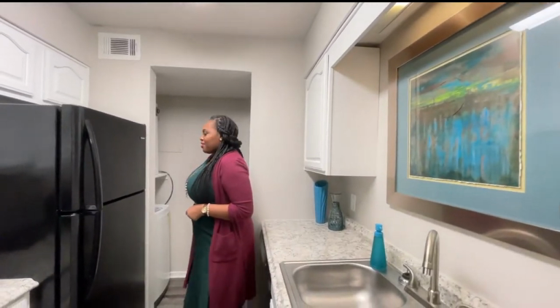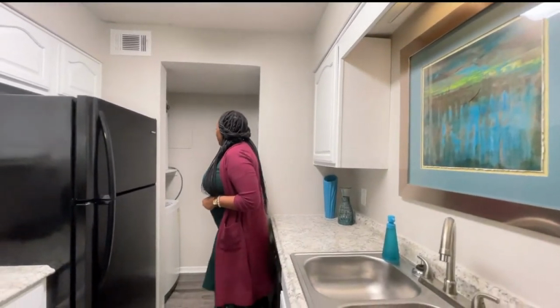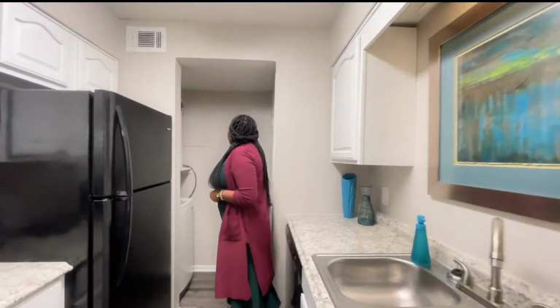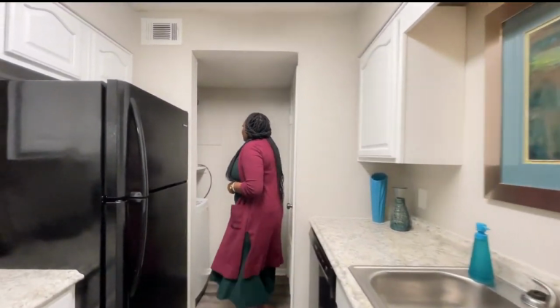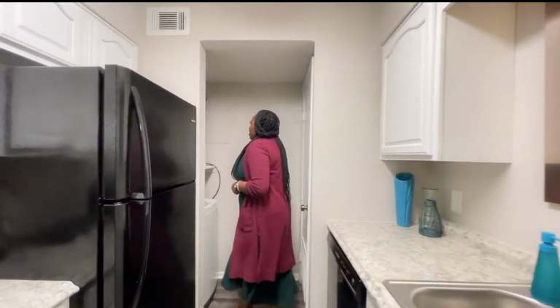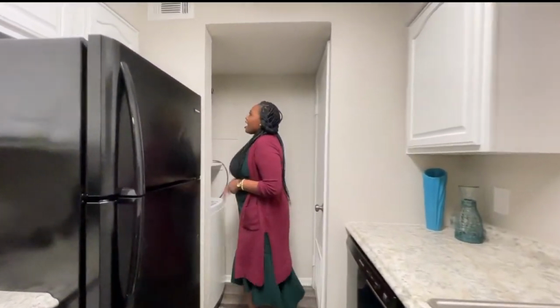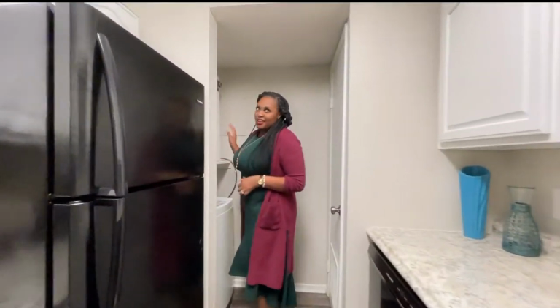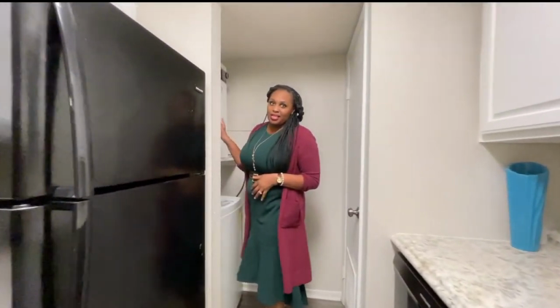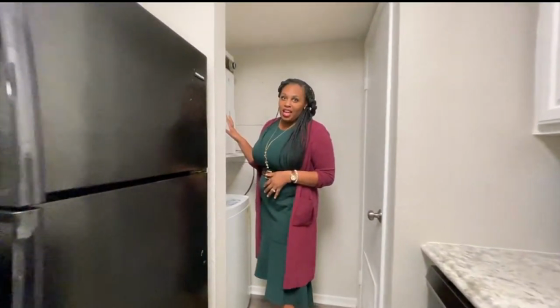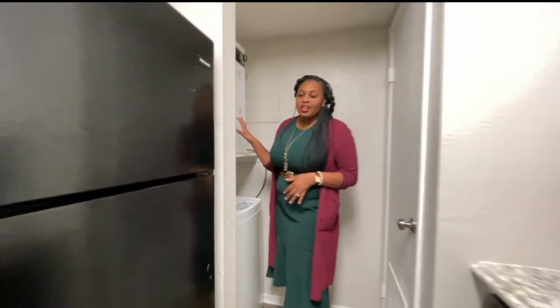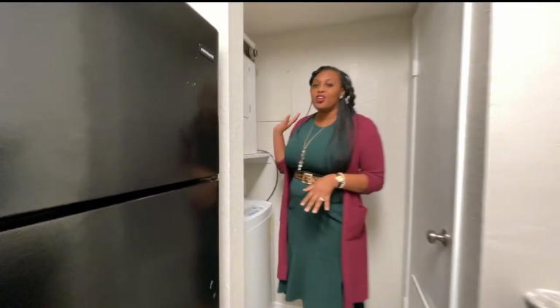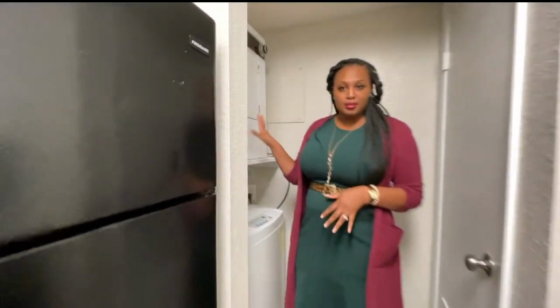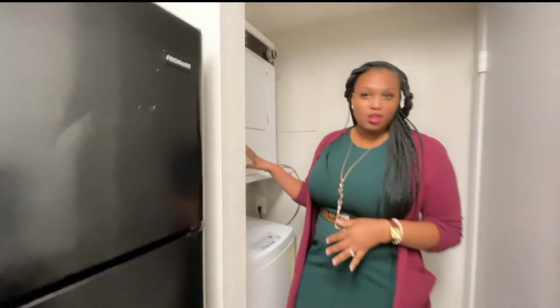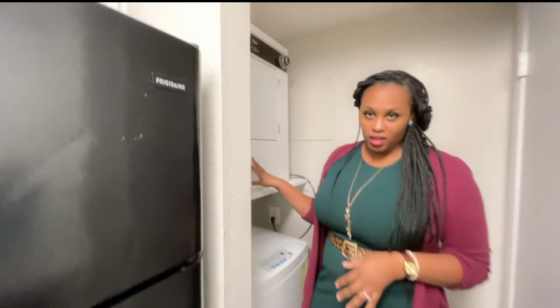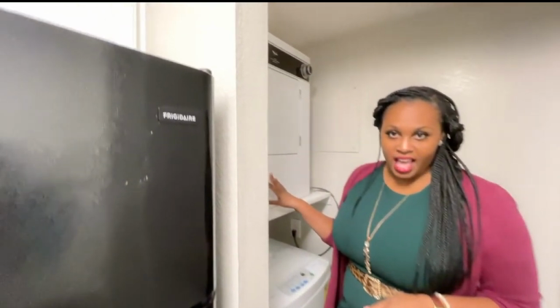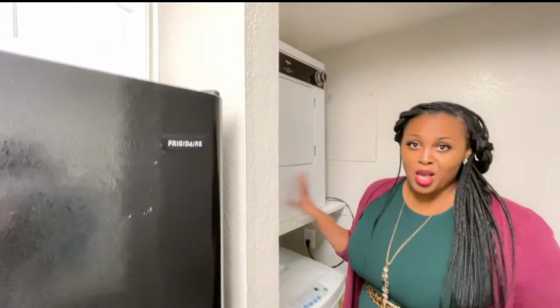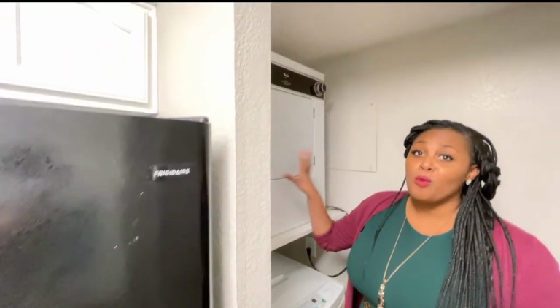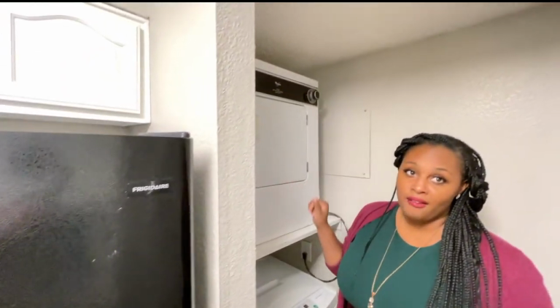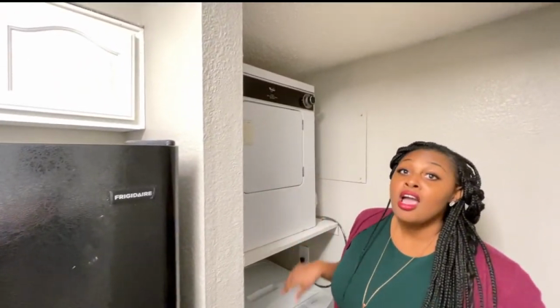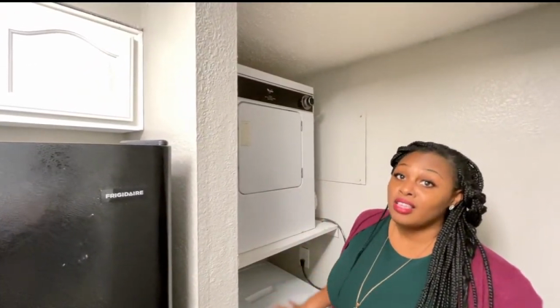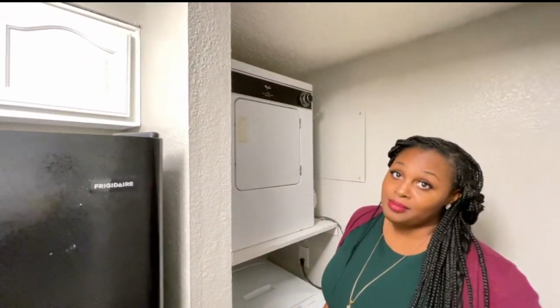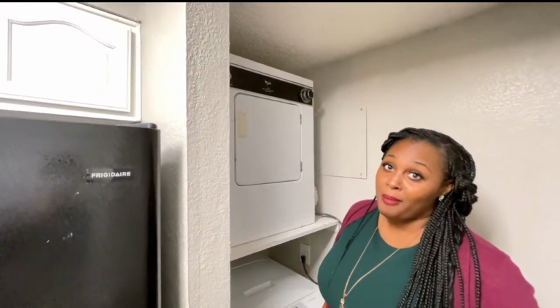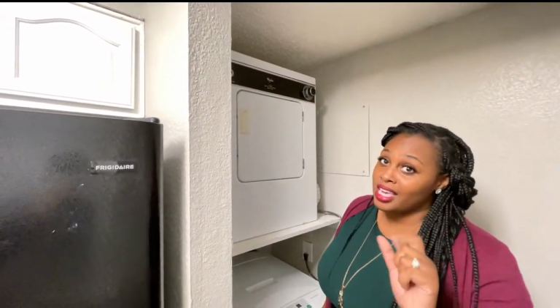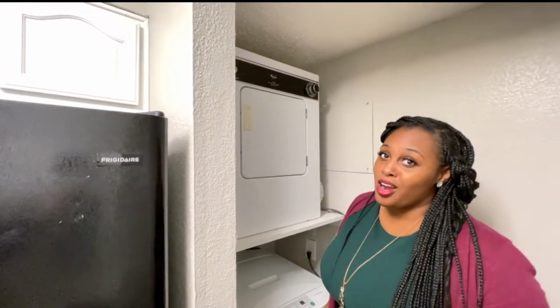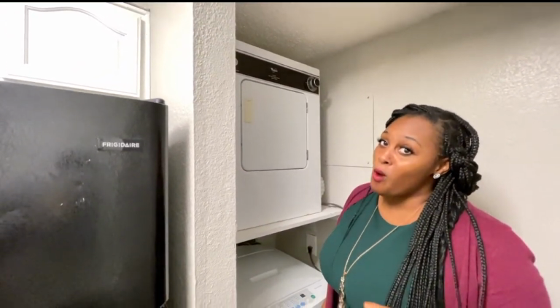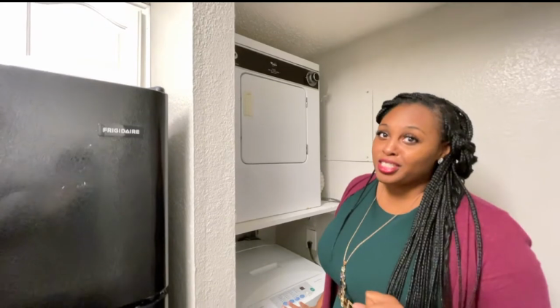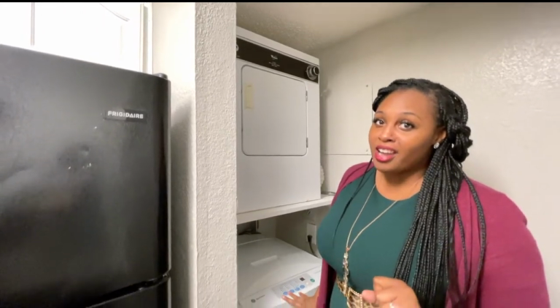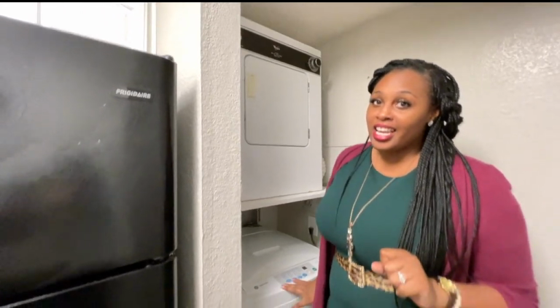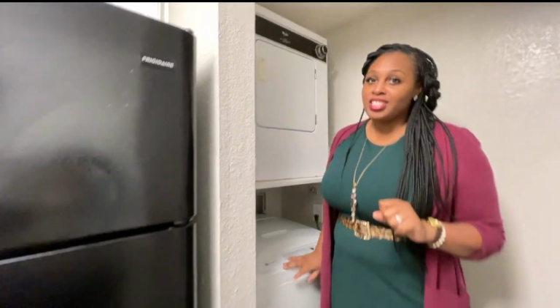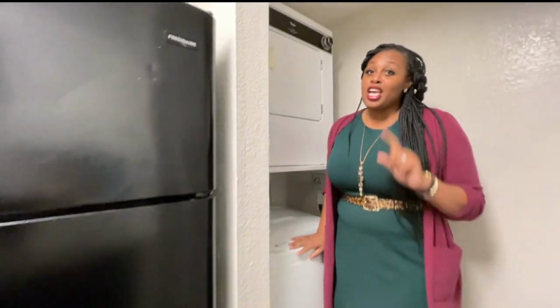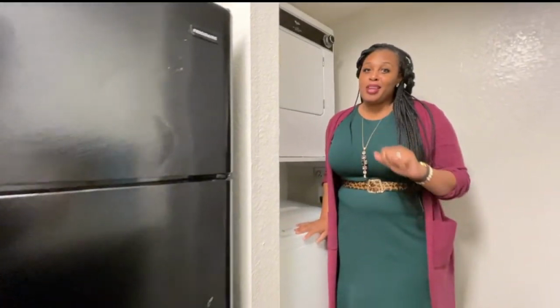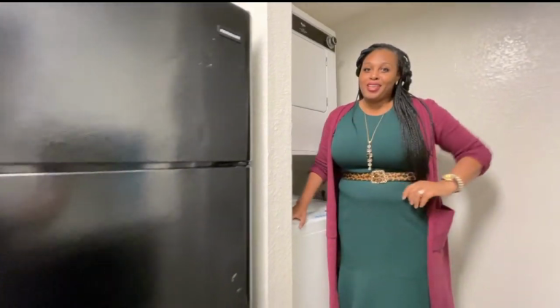I saved the best for last — for those times when you don't want to leave the house, we have washer and dryer connections. Yes ma'am, yes sir, you name it.